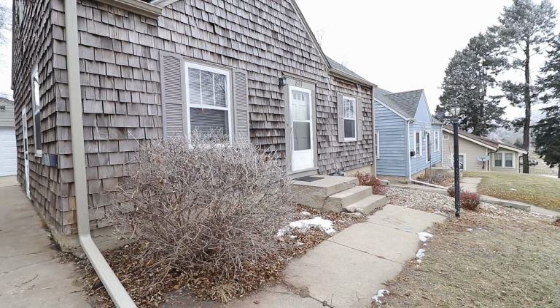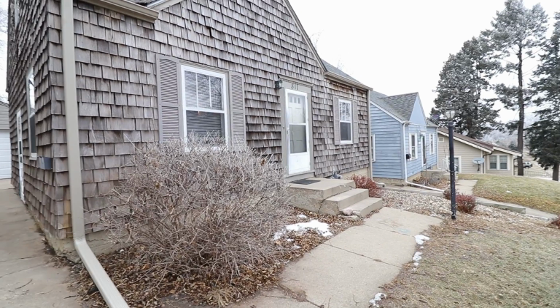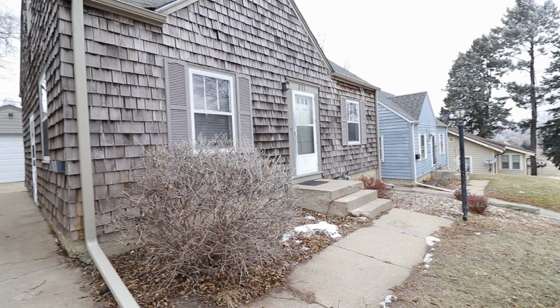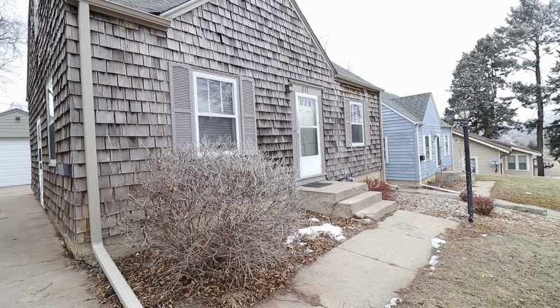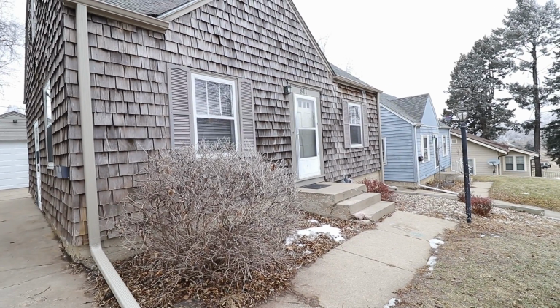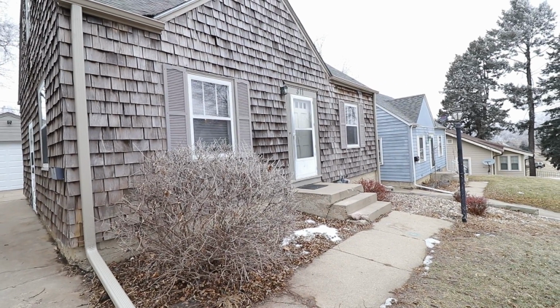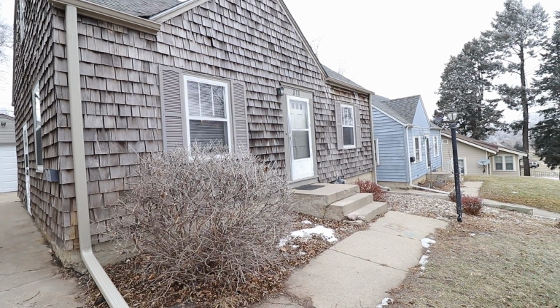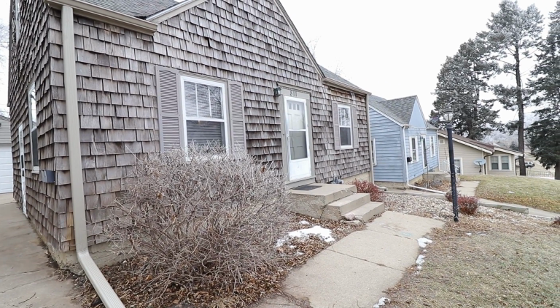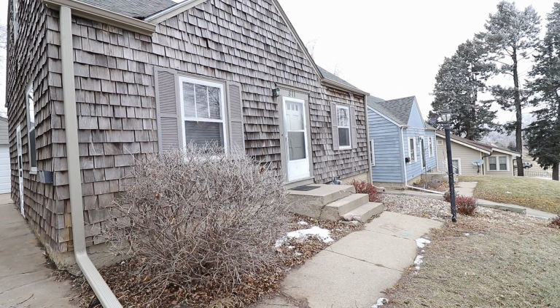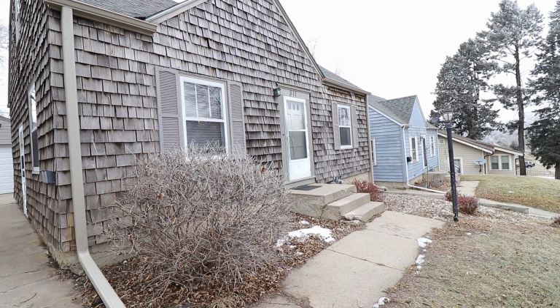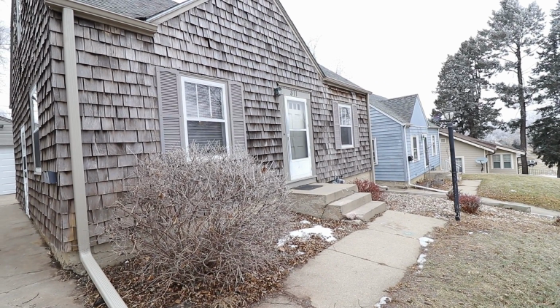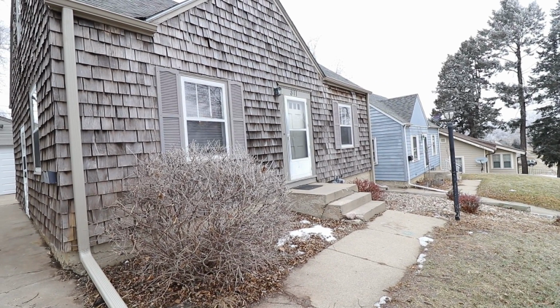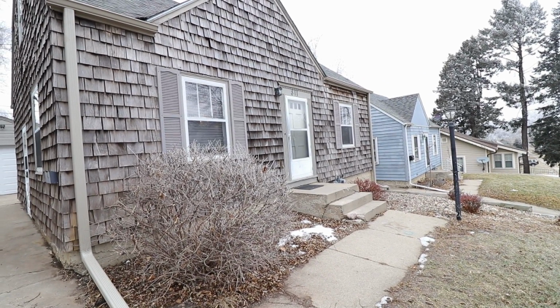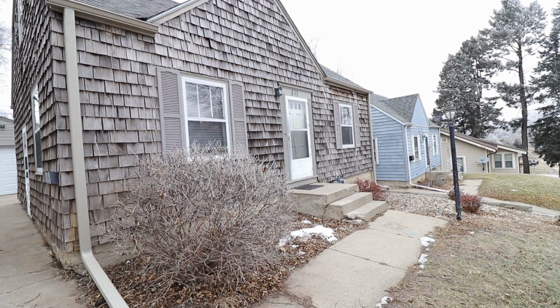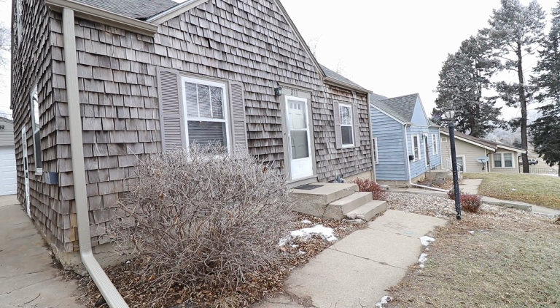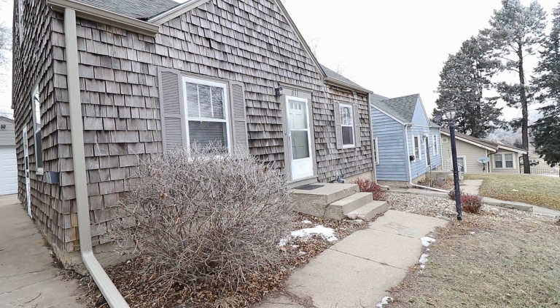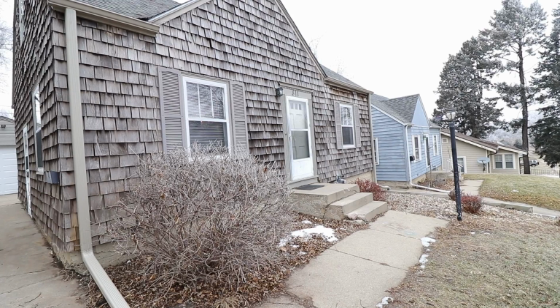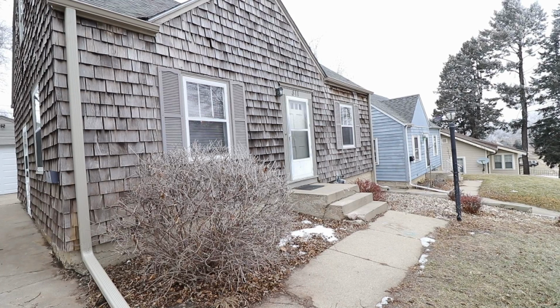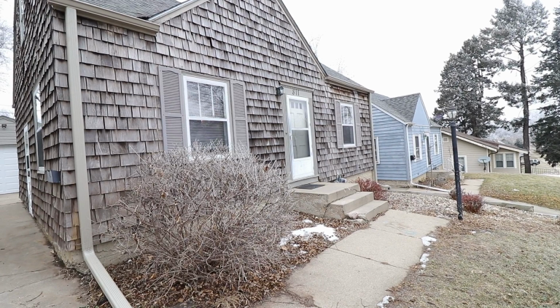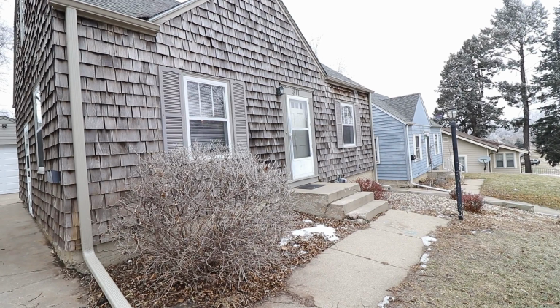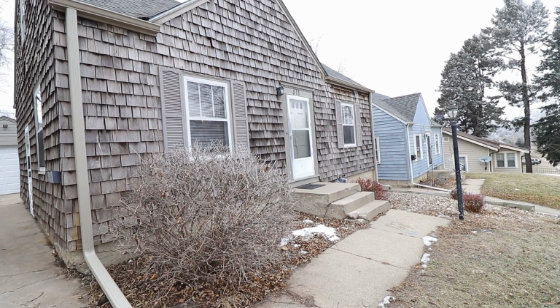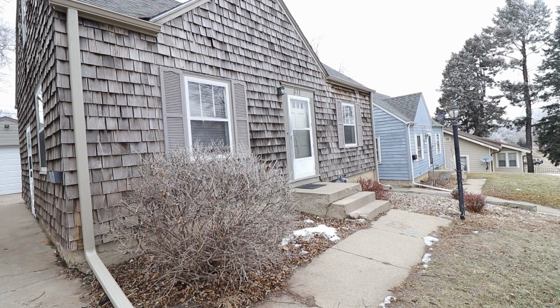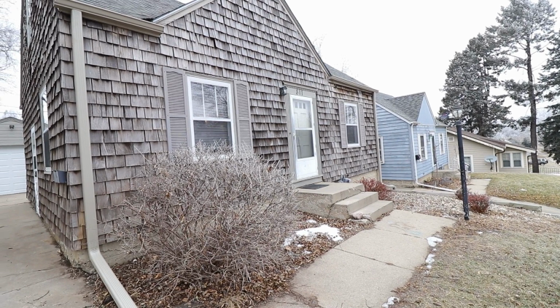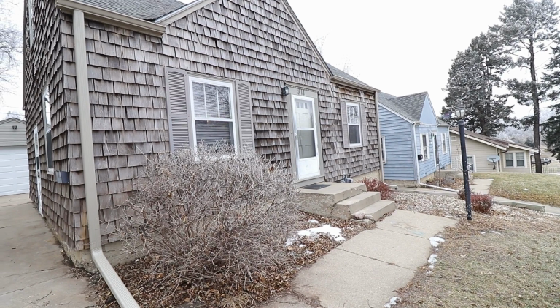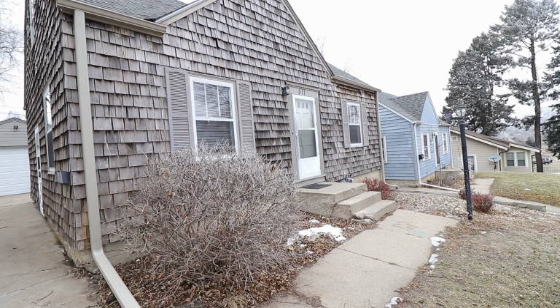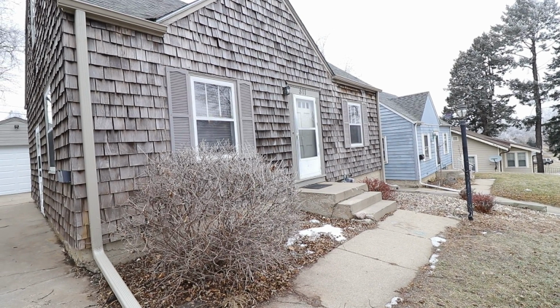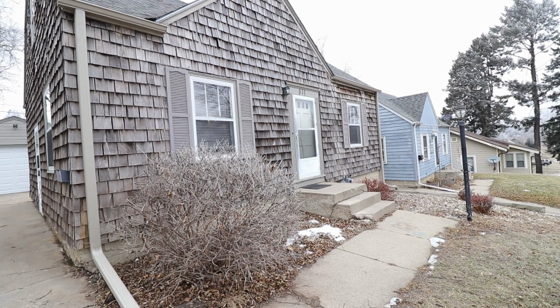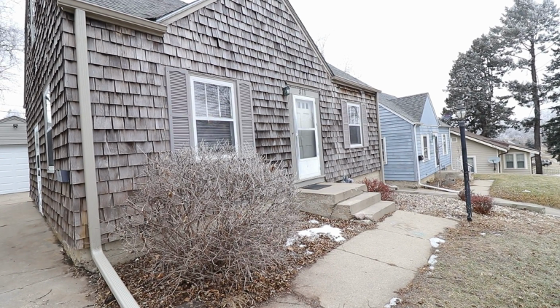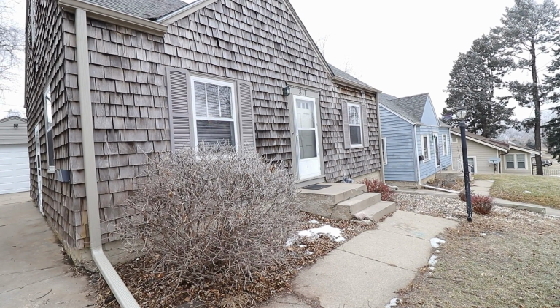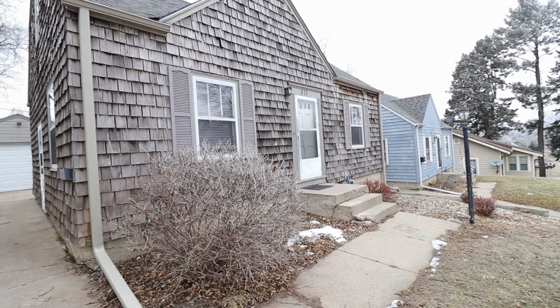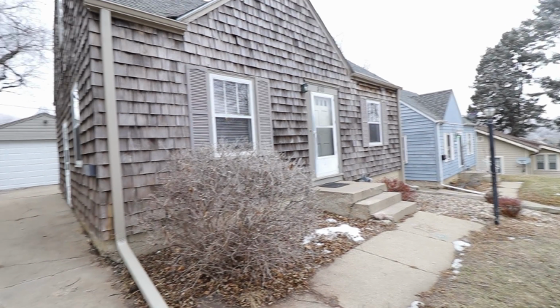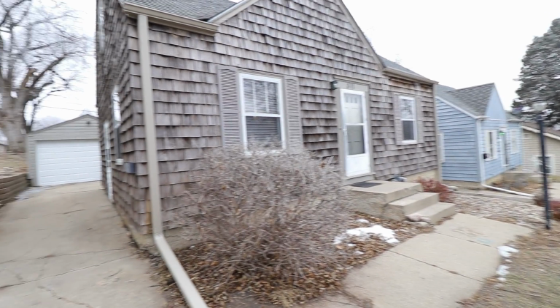Hello, RJ here with Real Property Management Express, taking you through another video walkthrough tour. Today we're going to take a look at 811 South Glendale Avenue here in Sioux Falls, South Dakota.